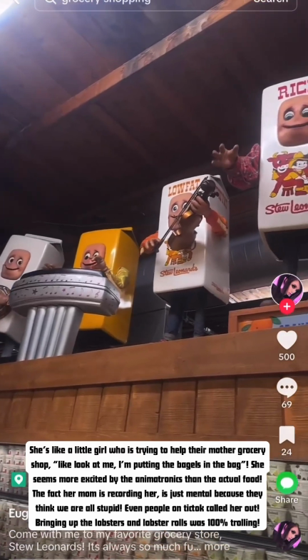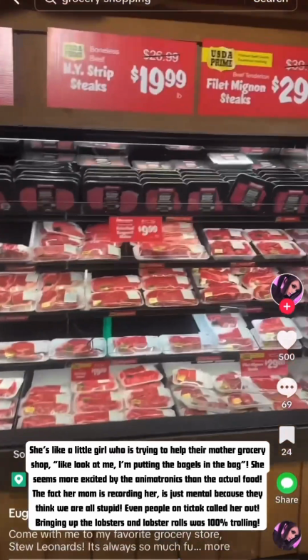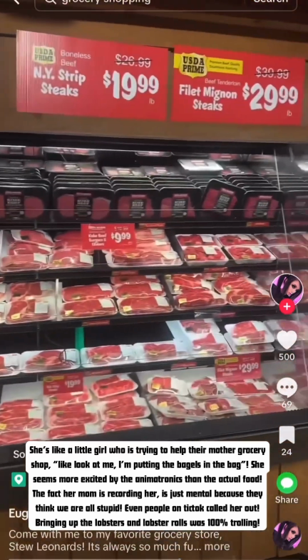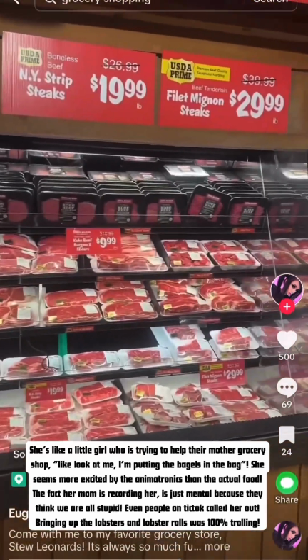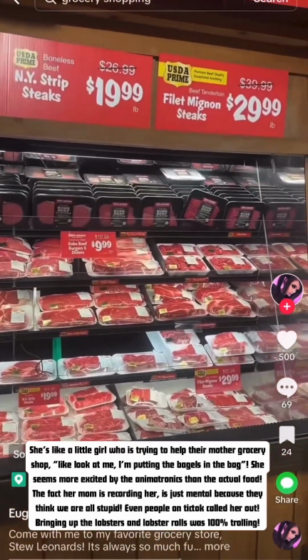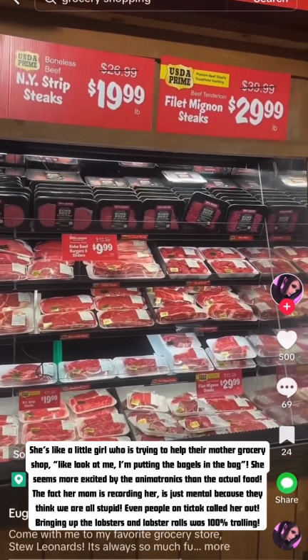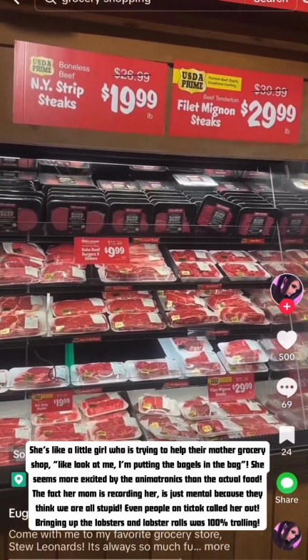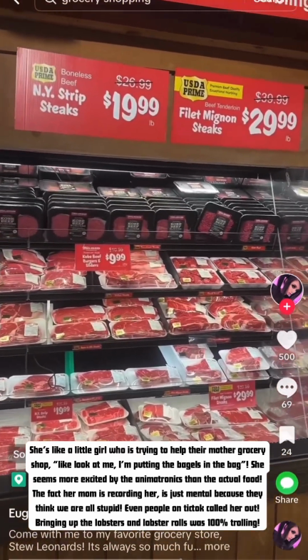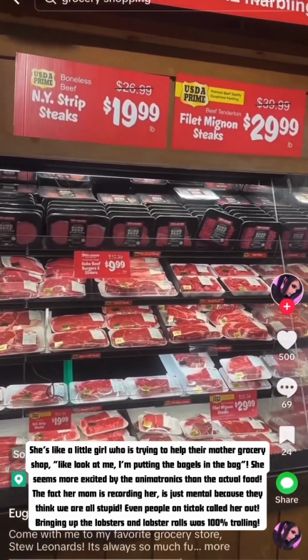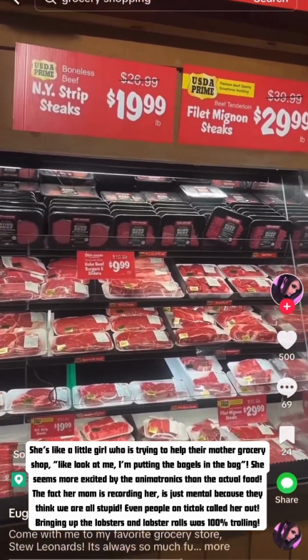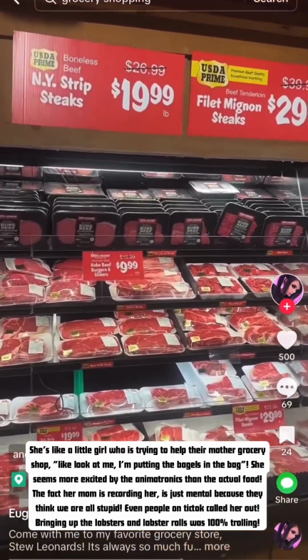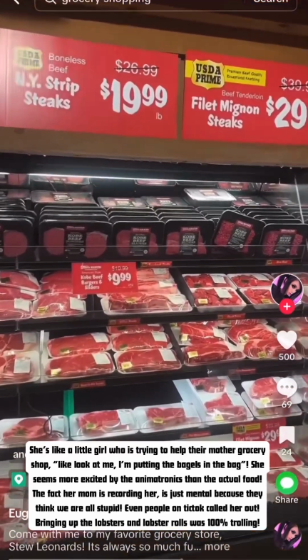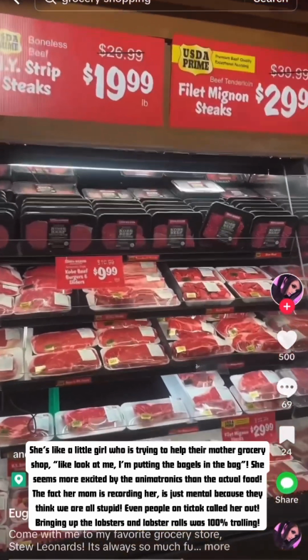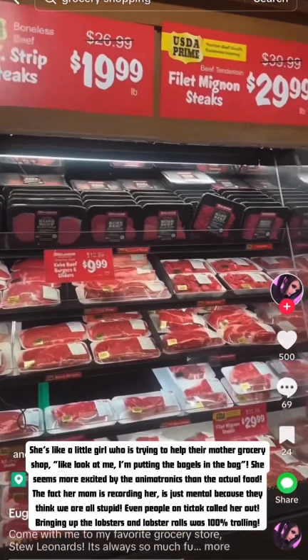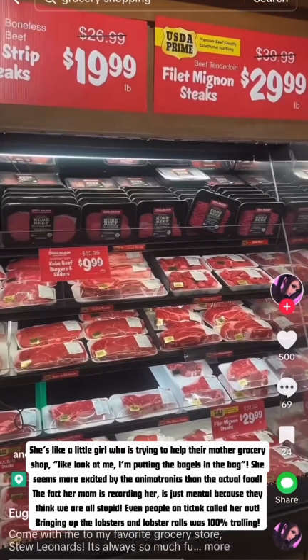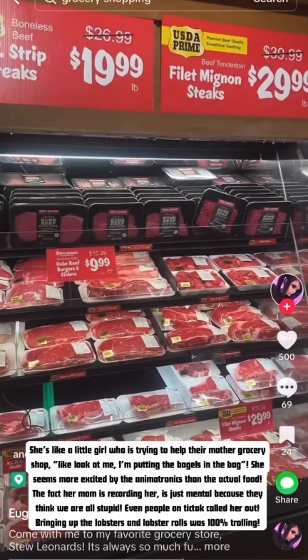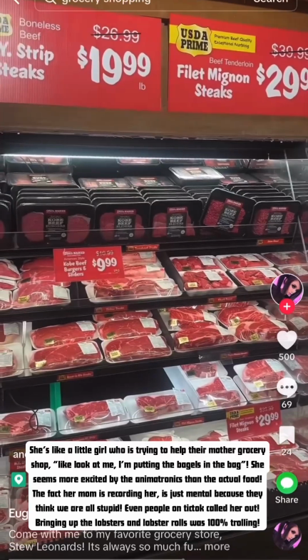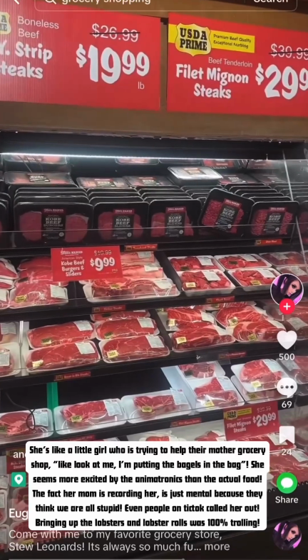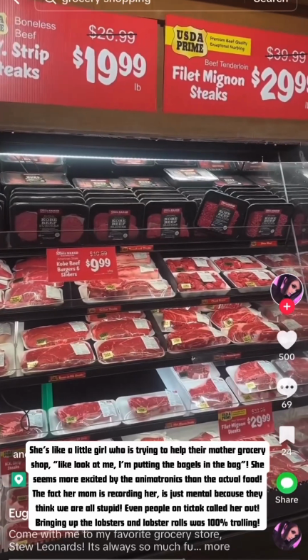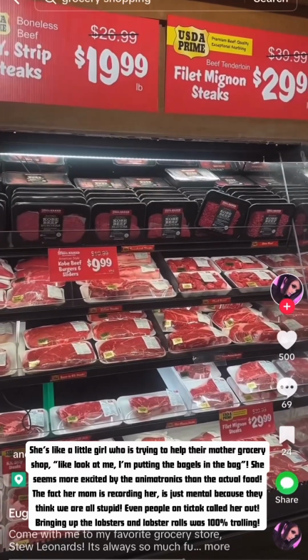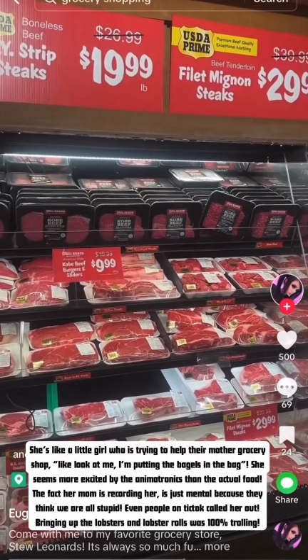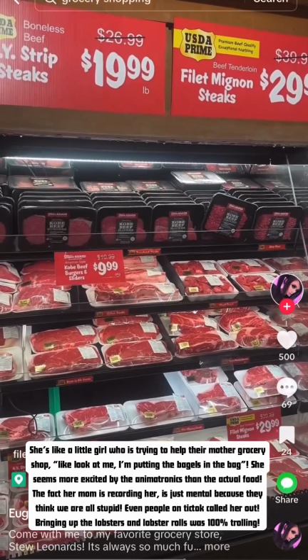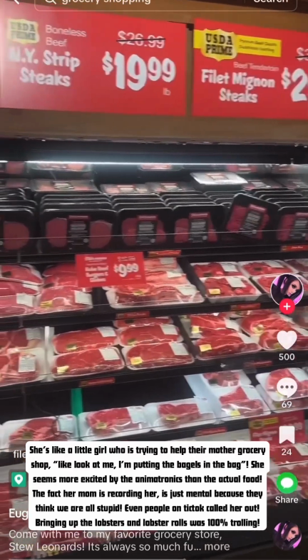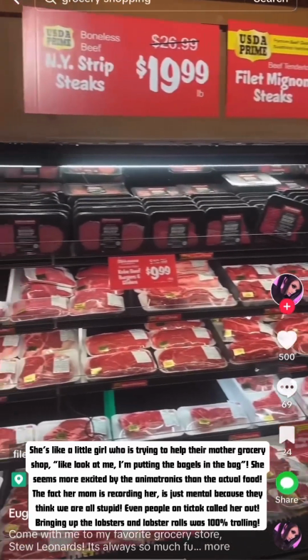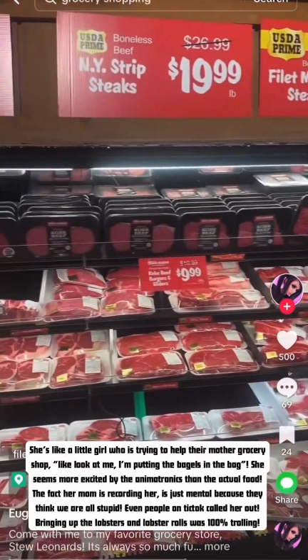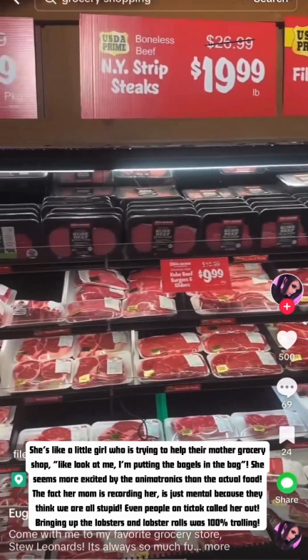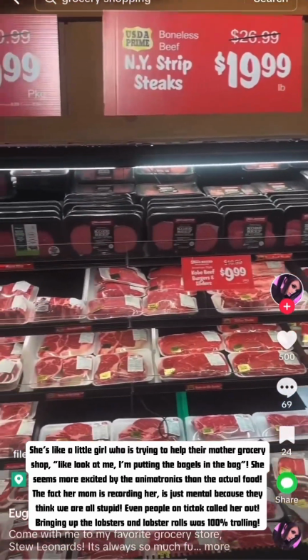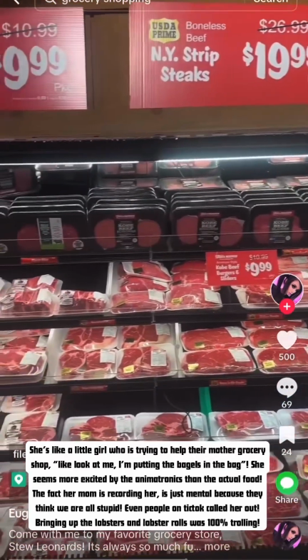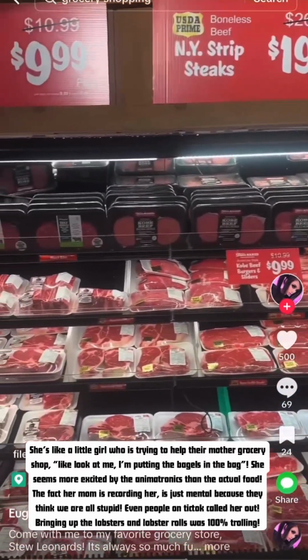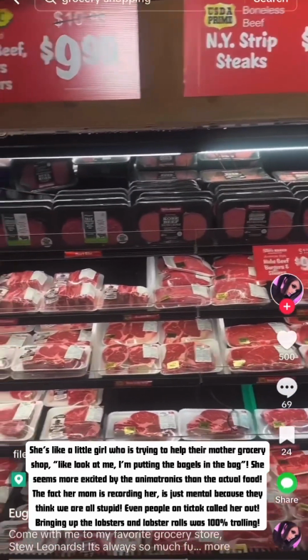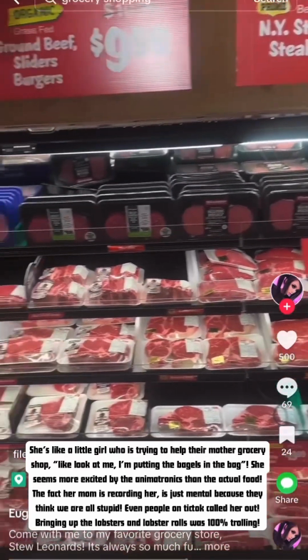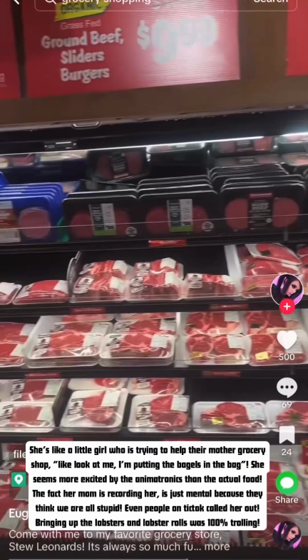Now we're in the beef section and they have all different types — filet mignon, New York strip steaks.